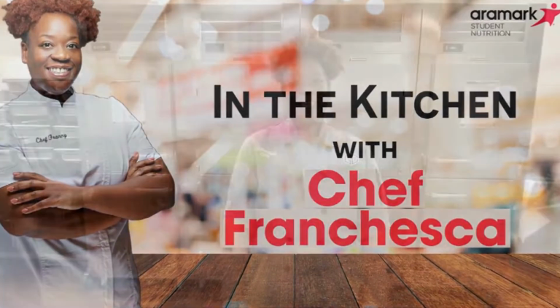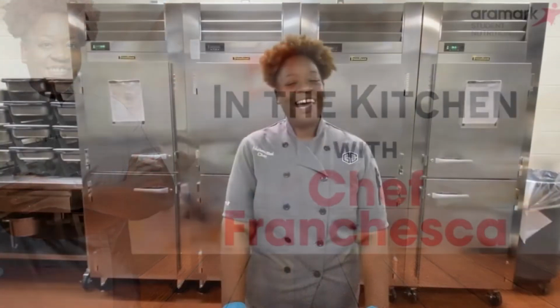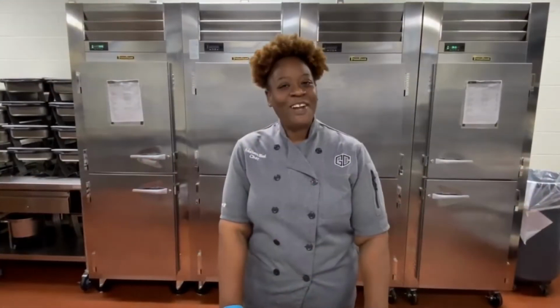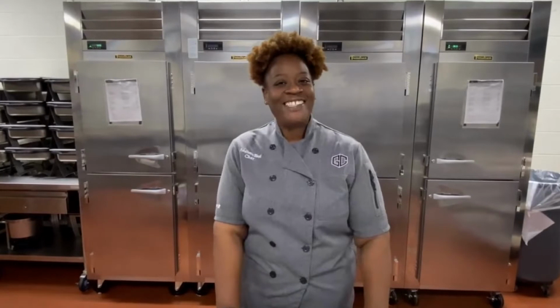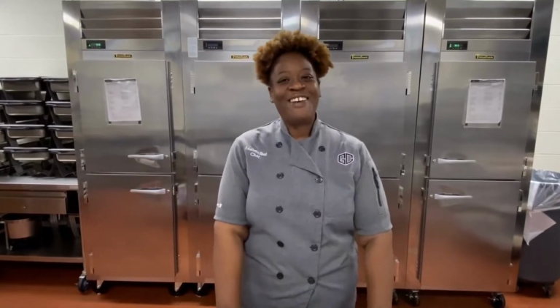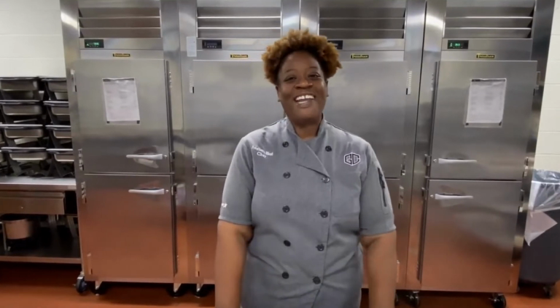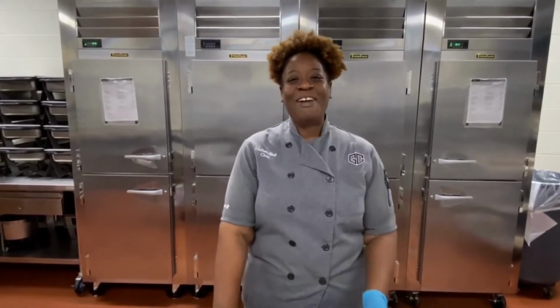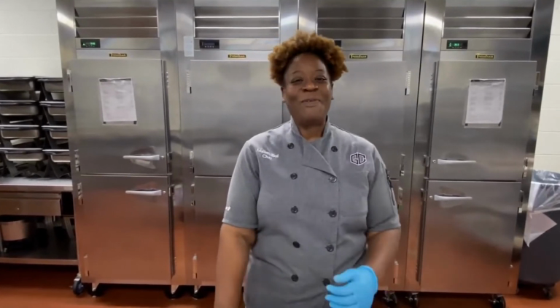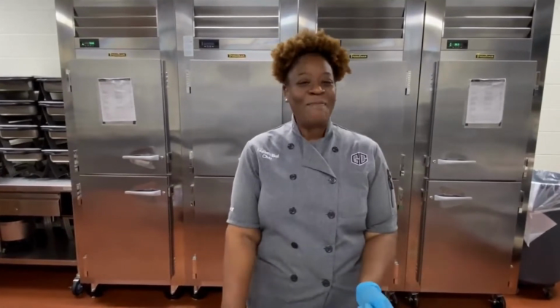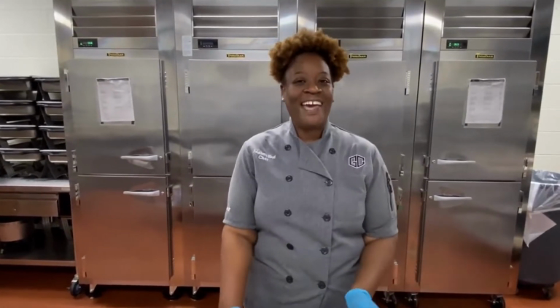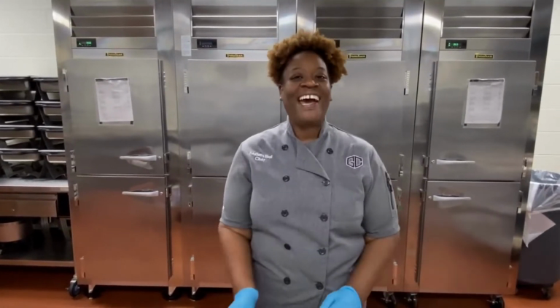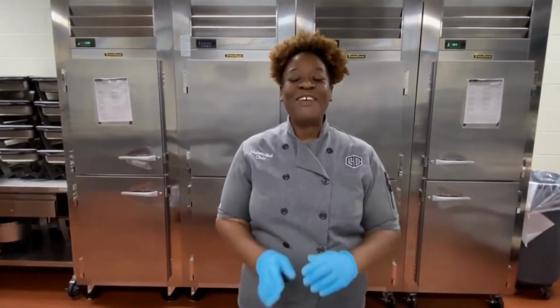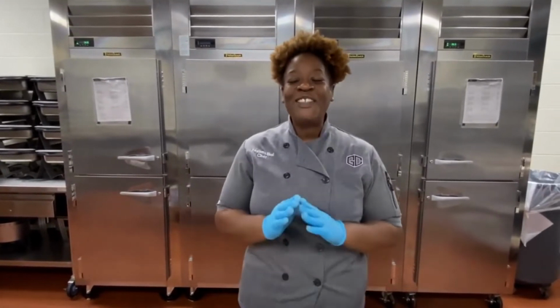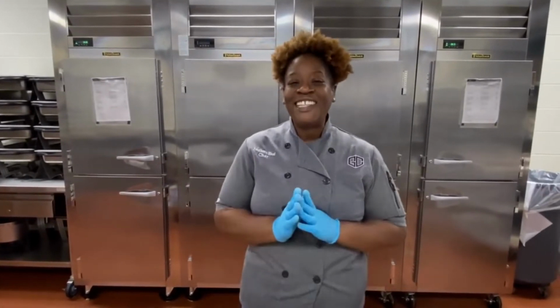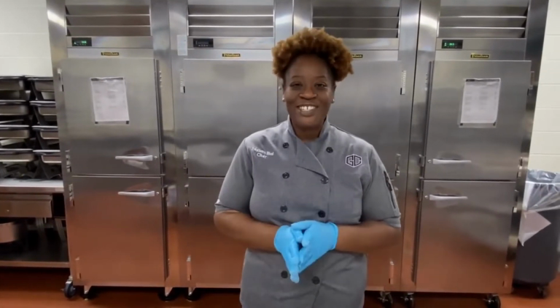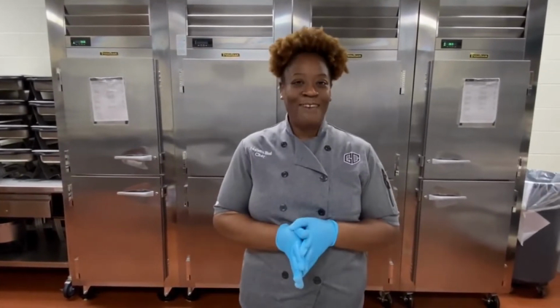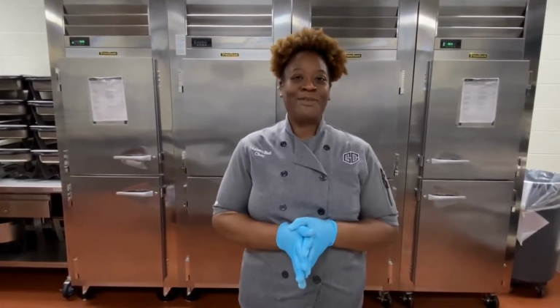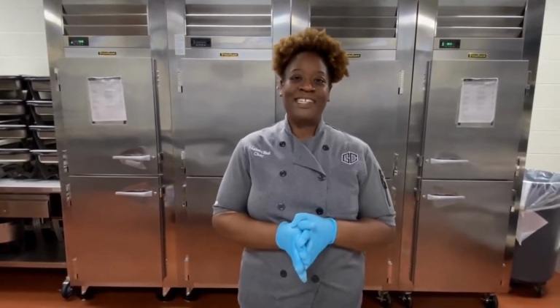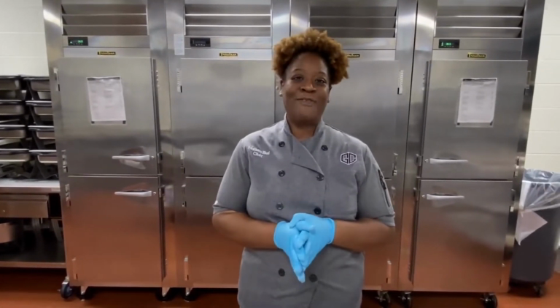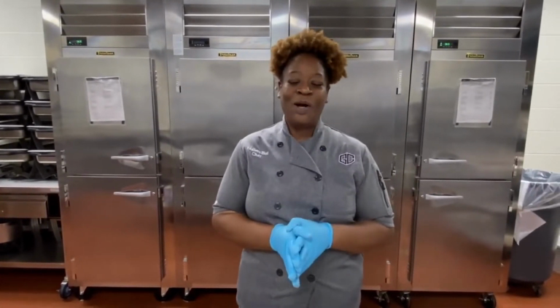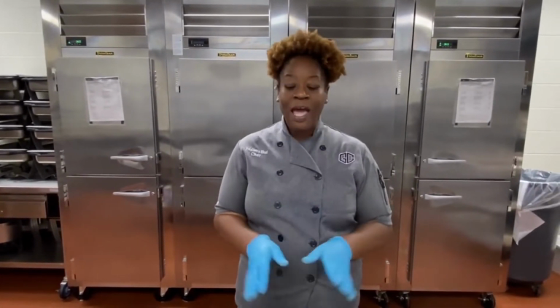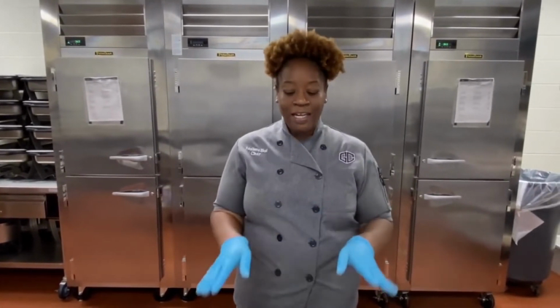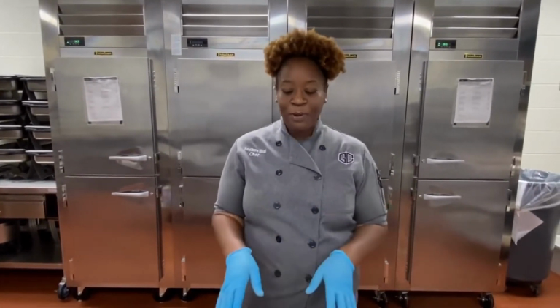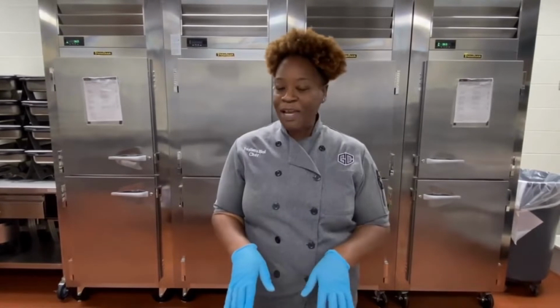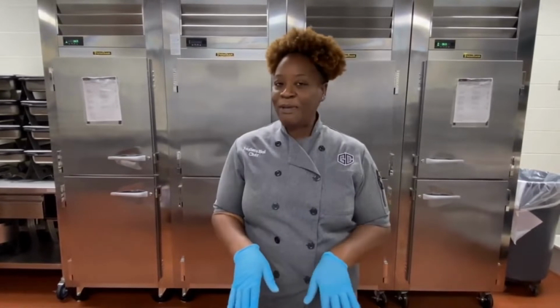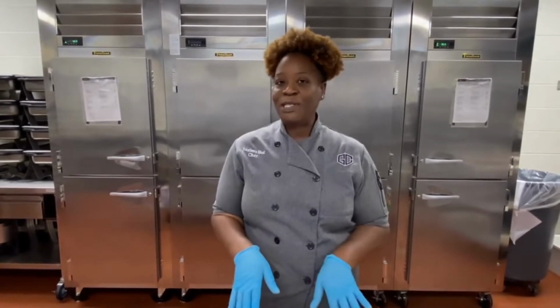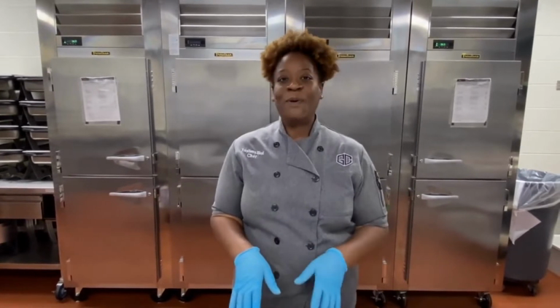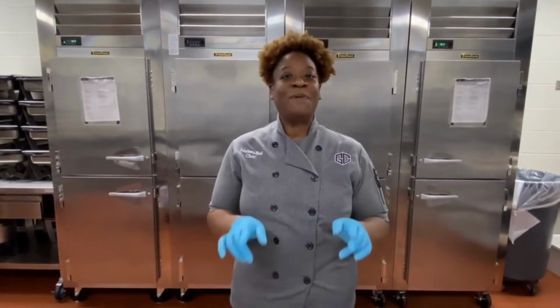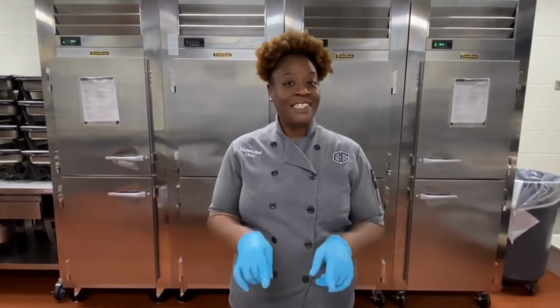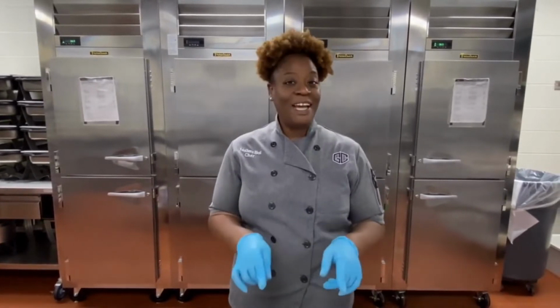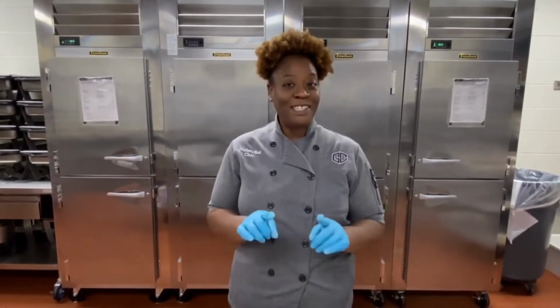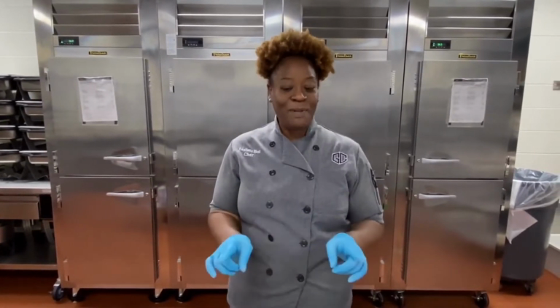Hey friends, Chef Franny here. Welcome back. I have another delicious after school snack for you all — another one of my cream cheese boards, but this time it's sweet.